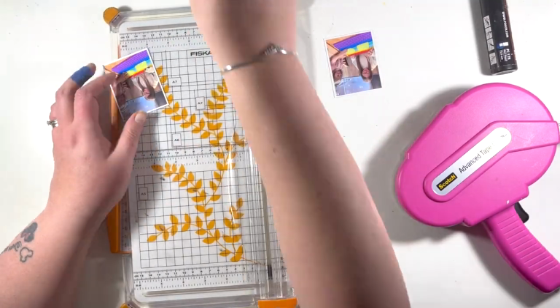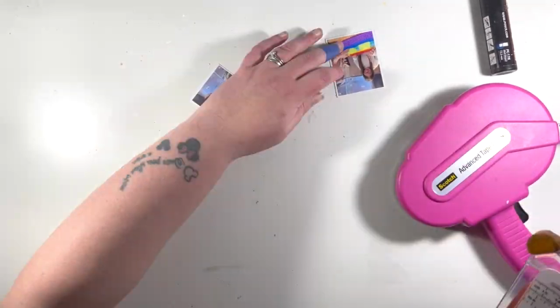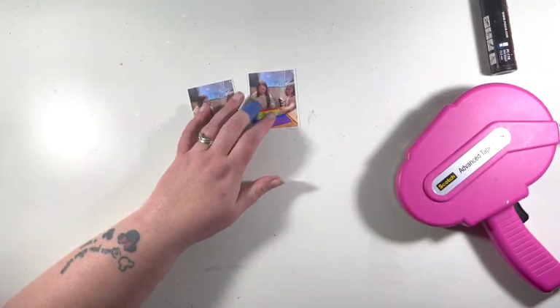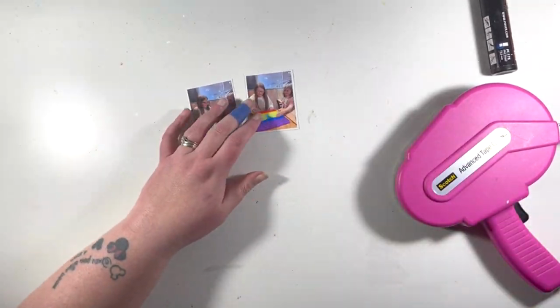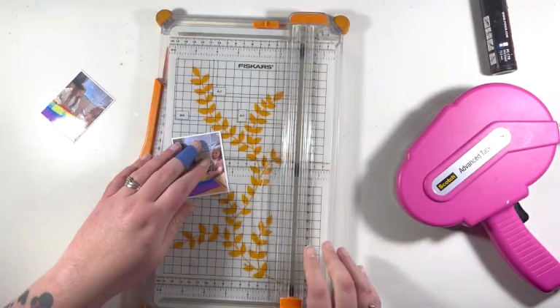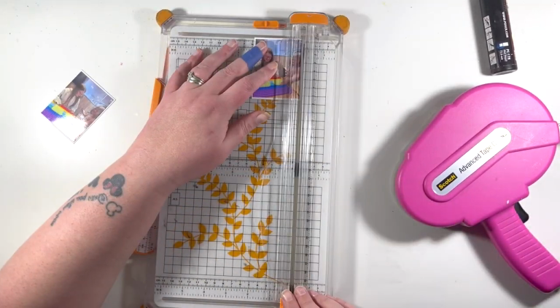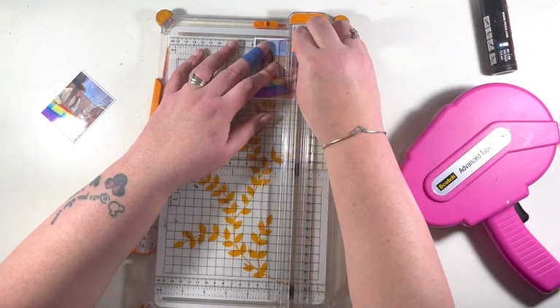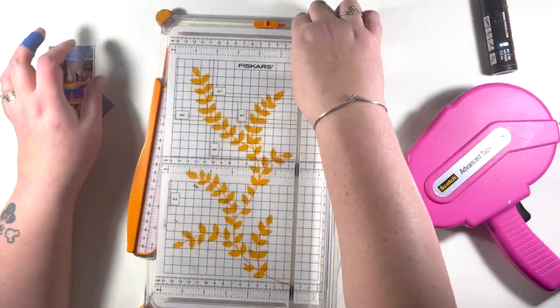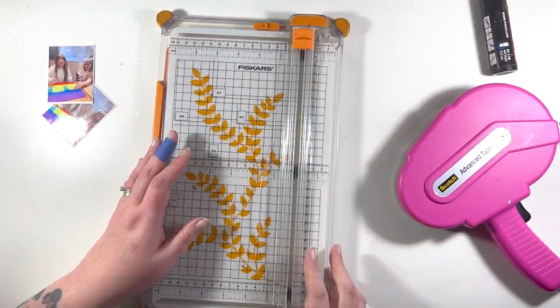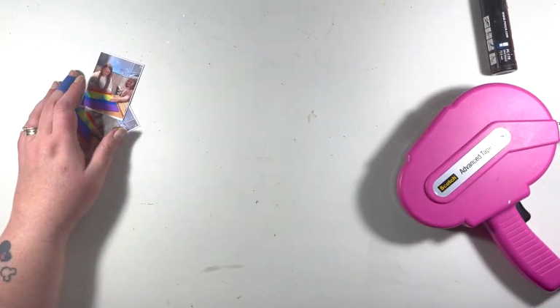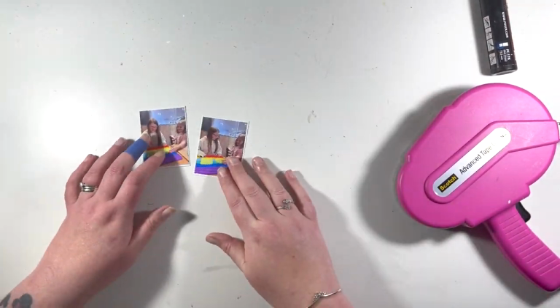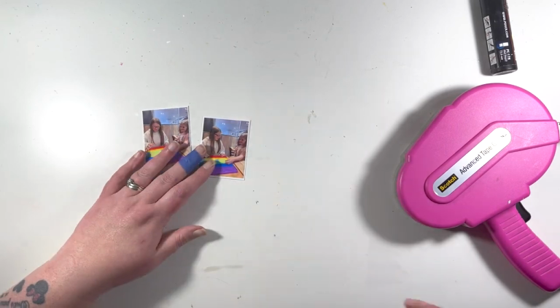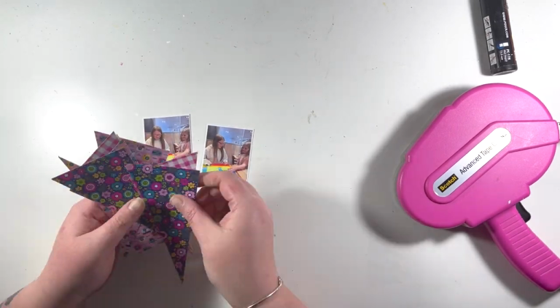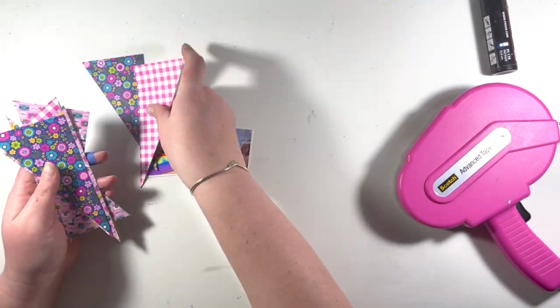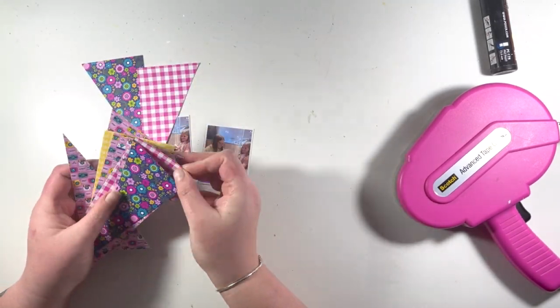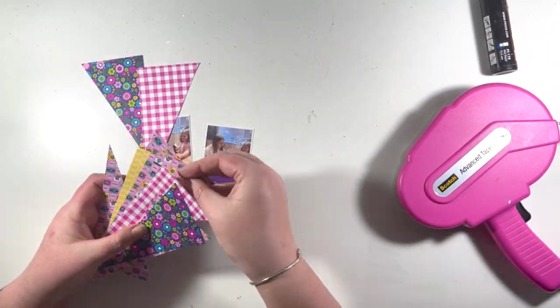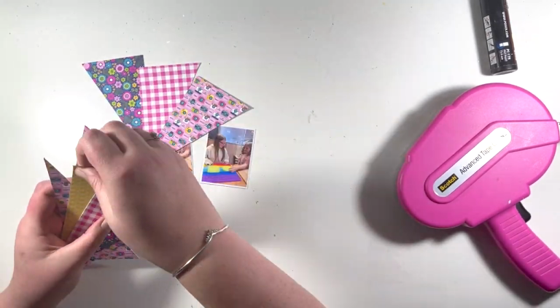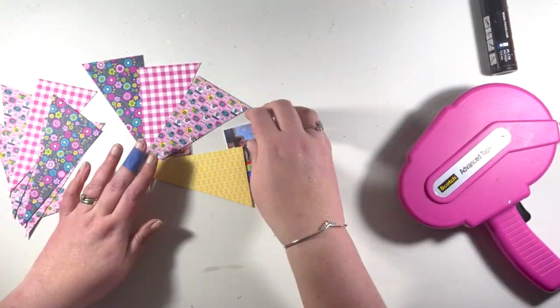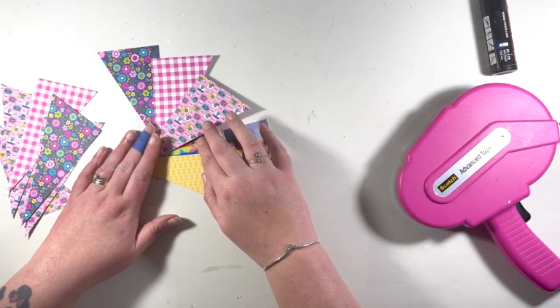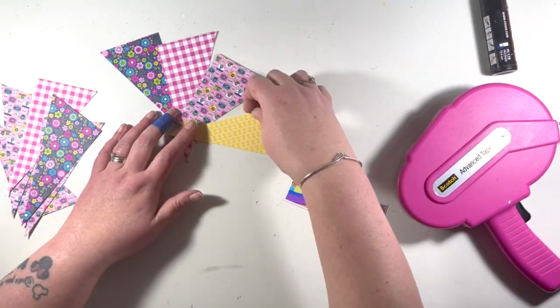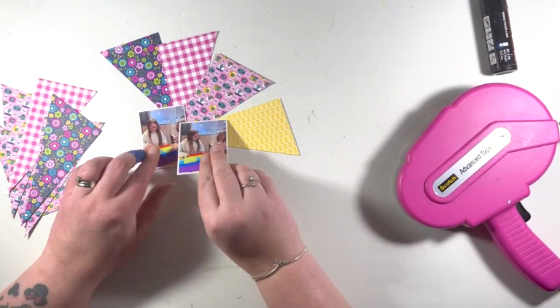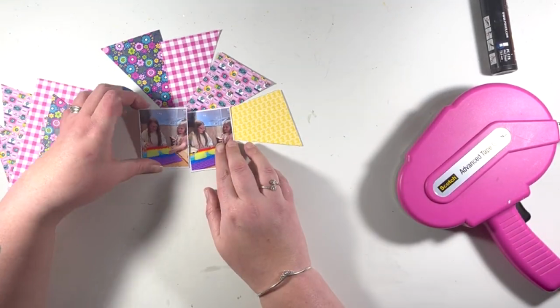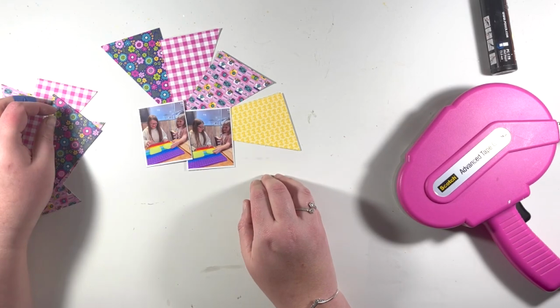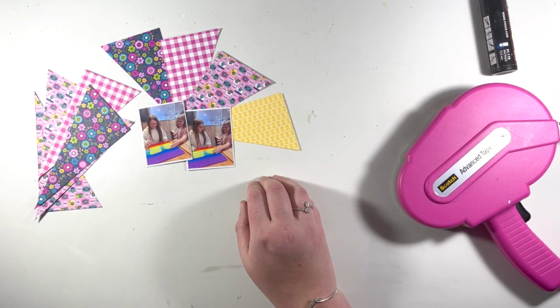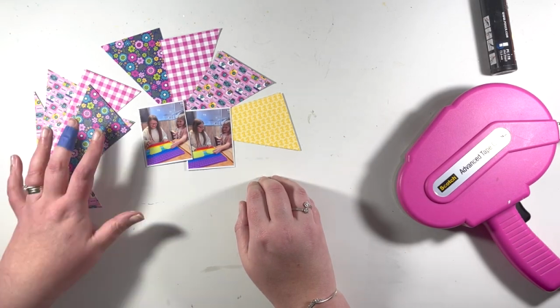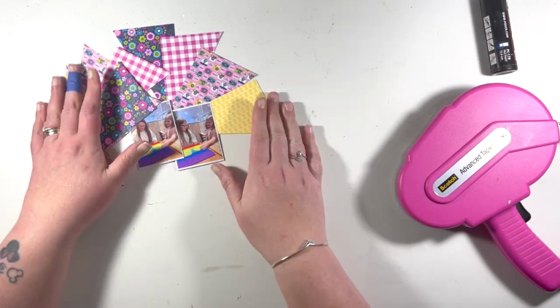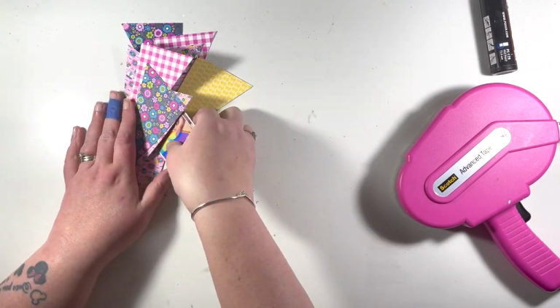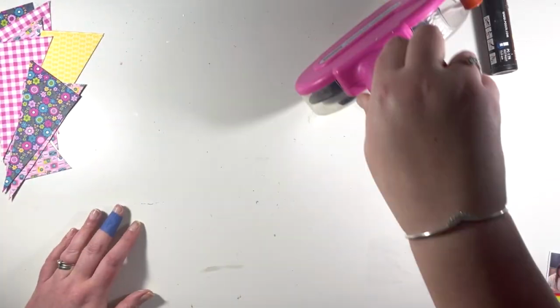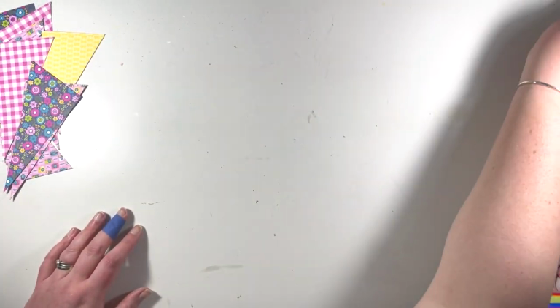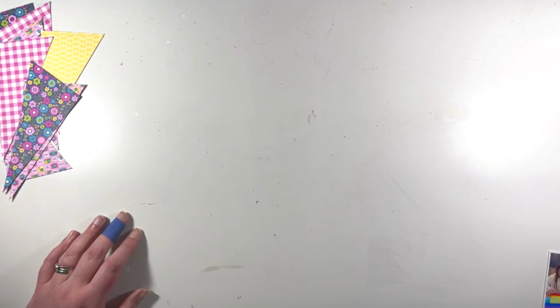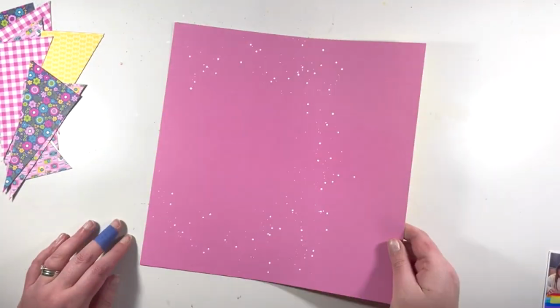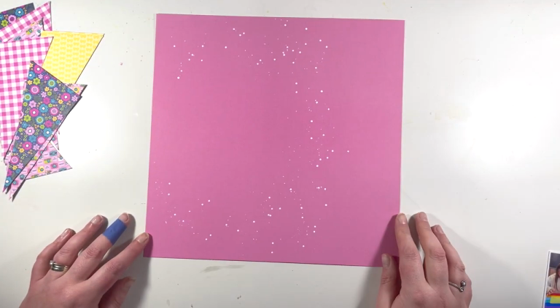I'm just working on my photos here. I have a couple of small photos, about 2x3 I think - they aren't 3x4. I wanted a couple of smaller ones just to go over the middle of my sunburst design, and you'll see that come together in a minute.